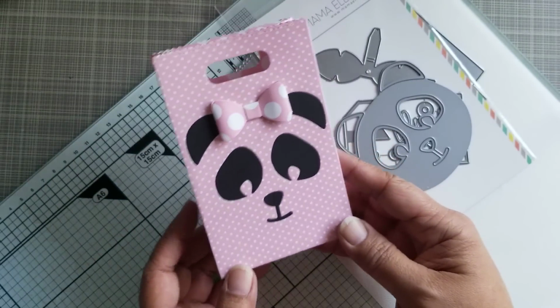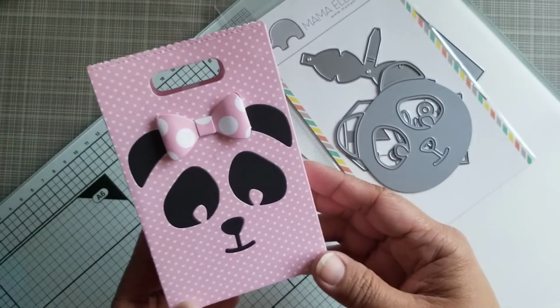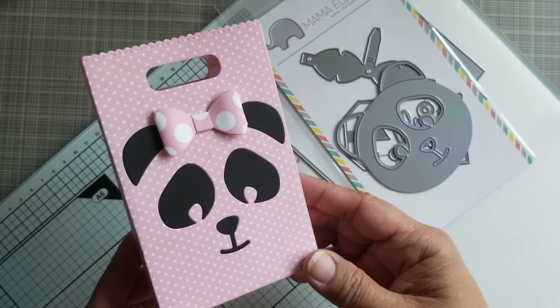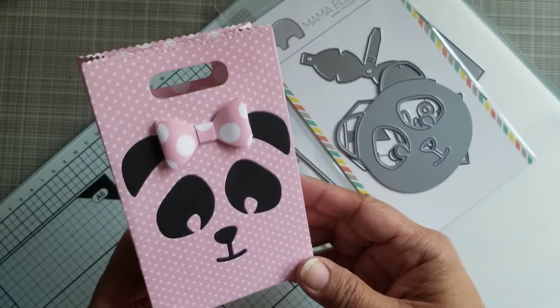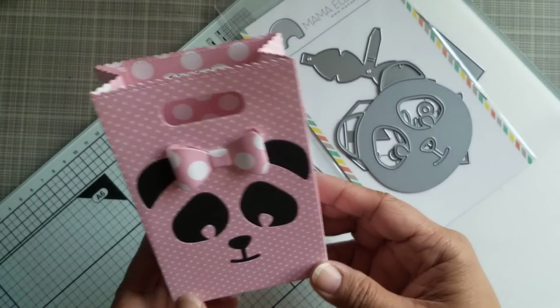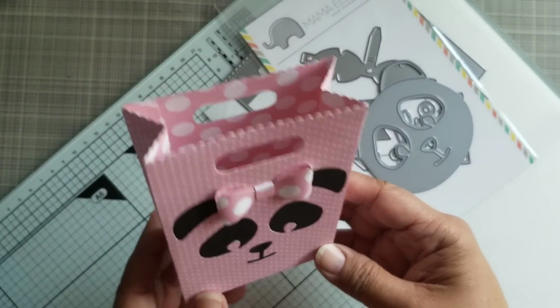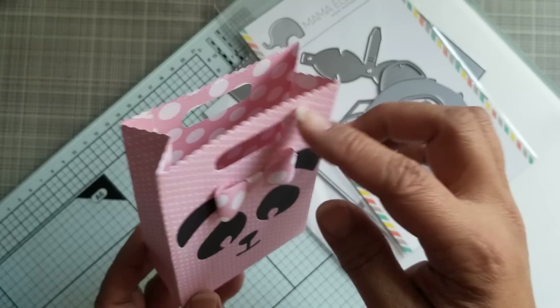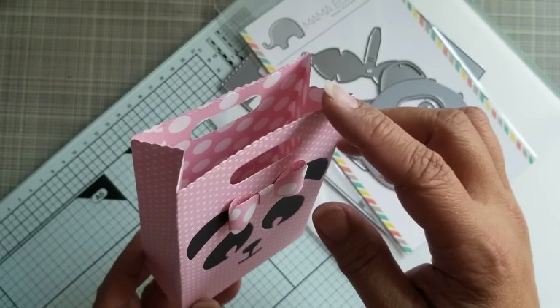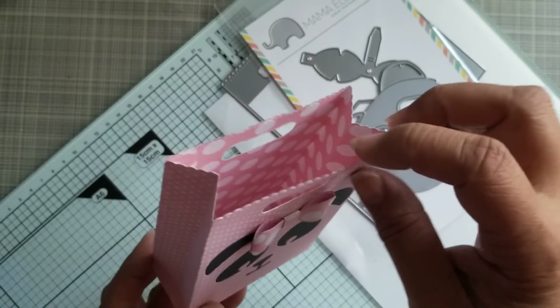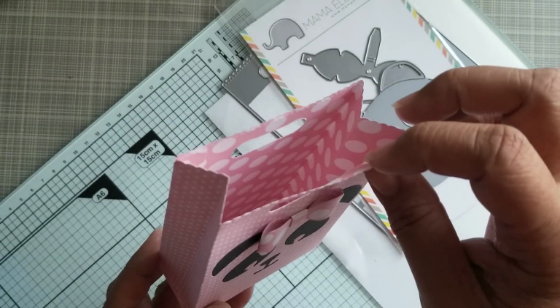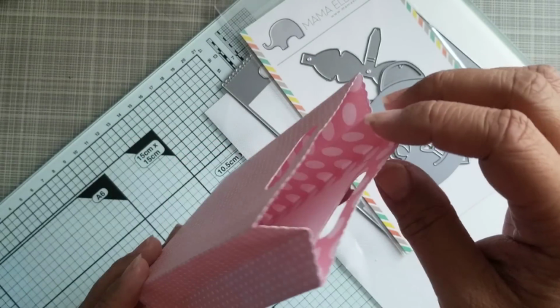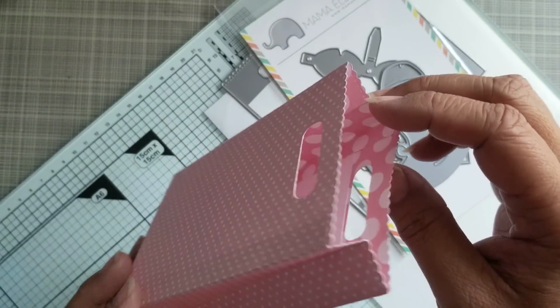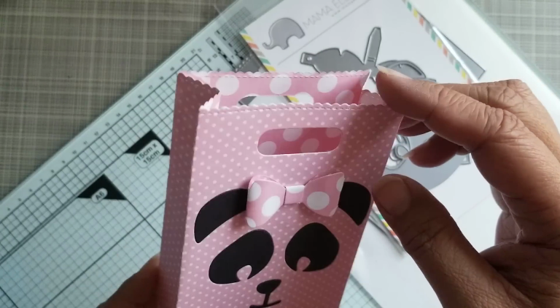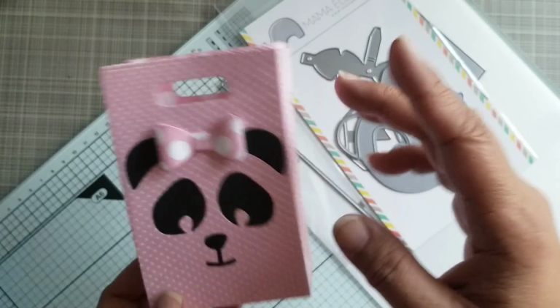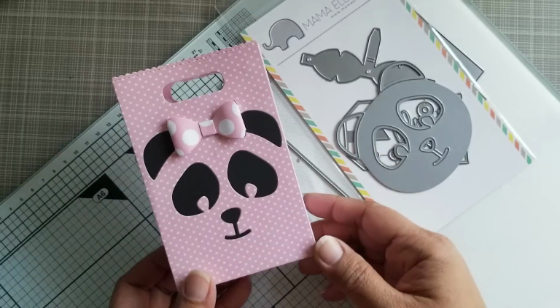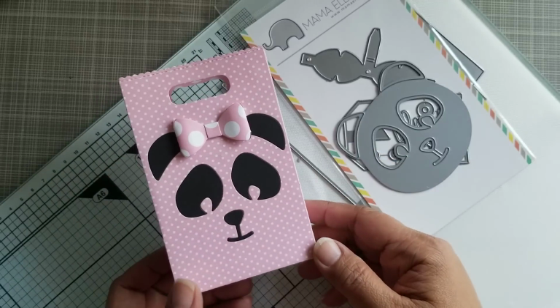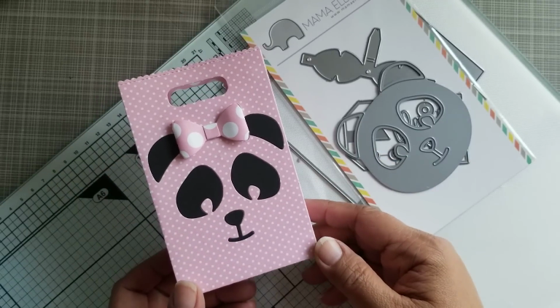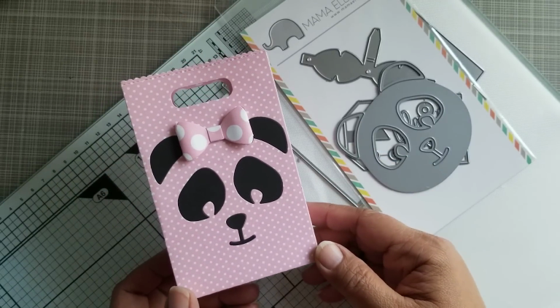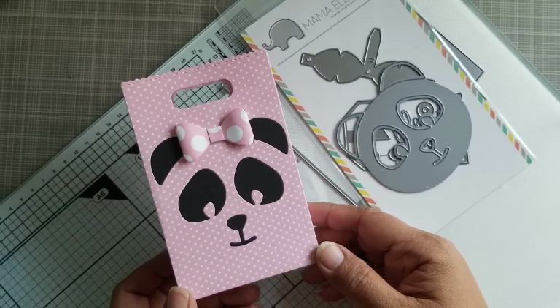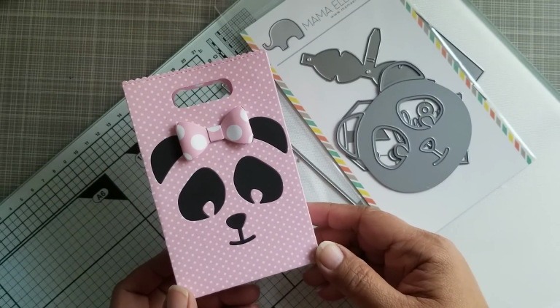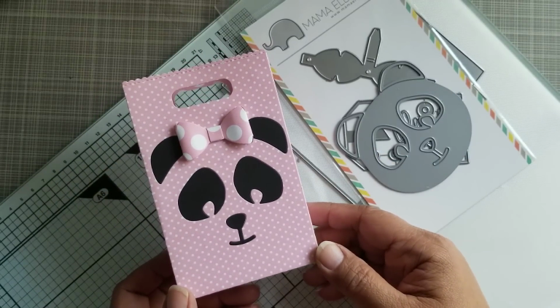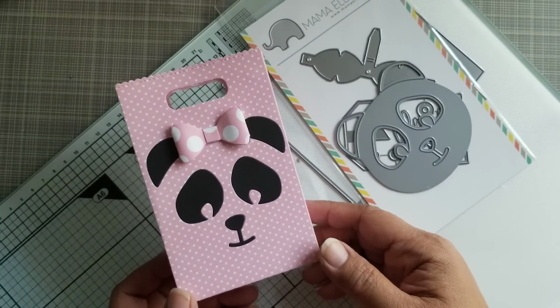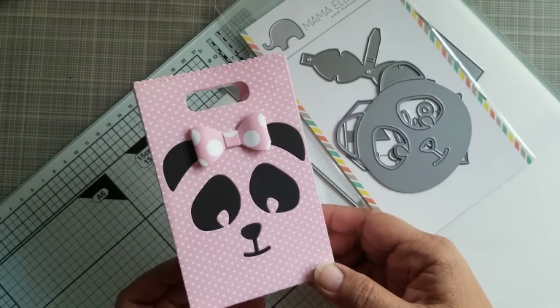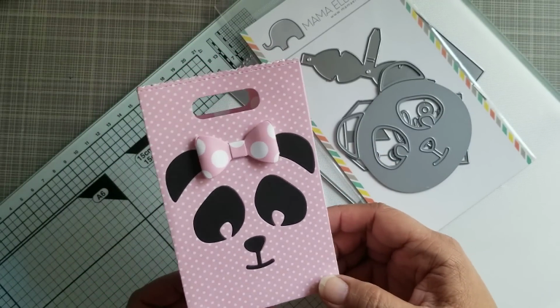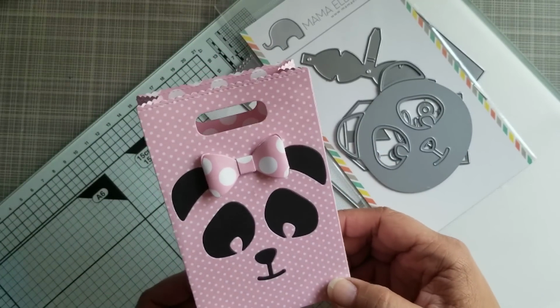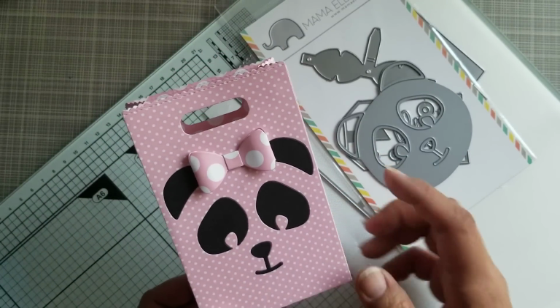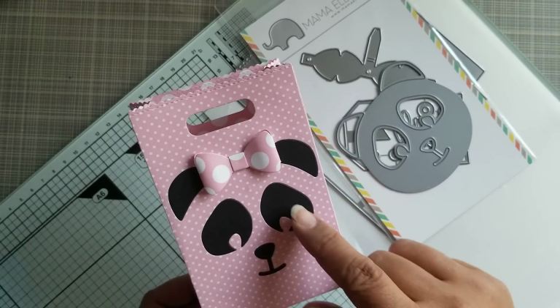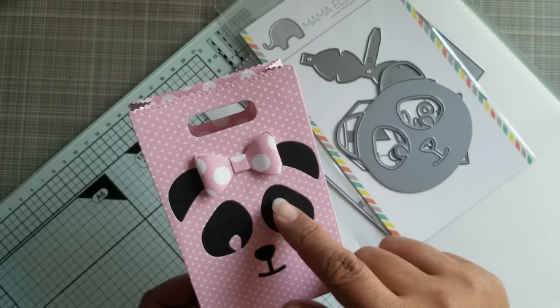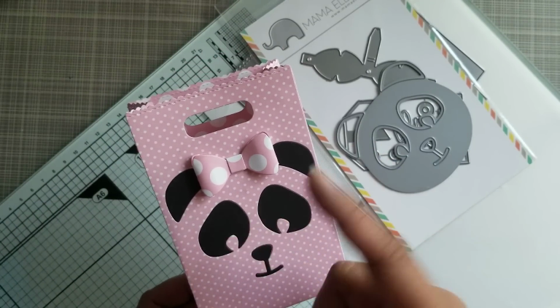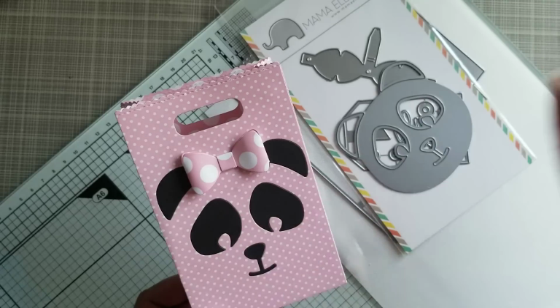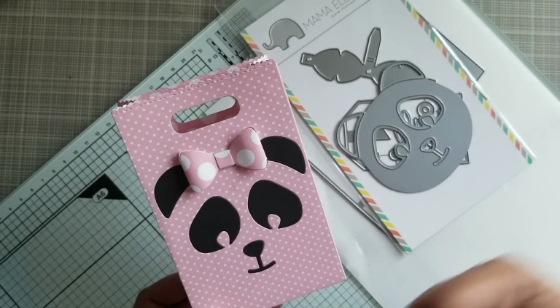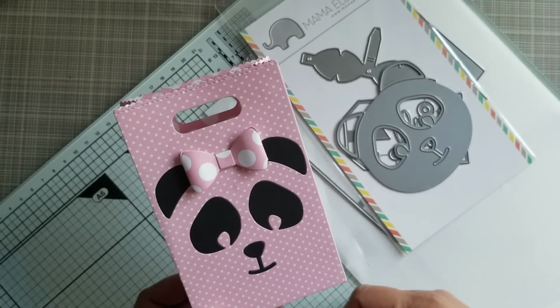Look how cute! This is Biddy Big Paper from Paper Tray Ink — it's the Pink Posey, I think is what it's called. And then I cut the black out of black cardstock.